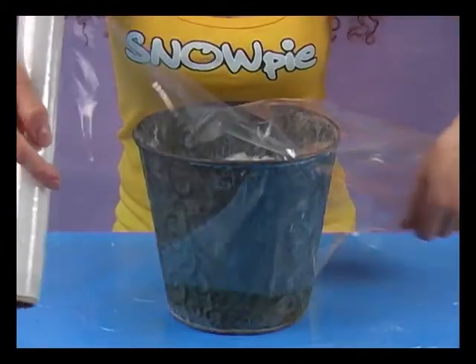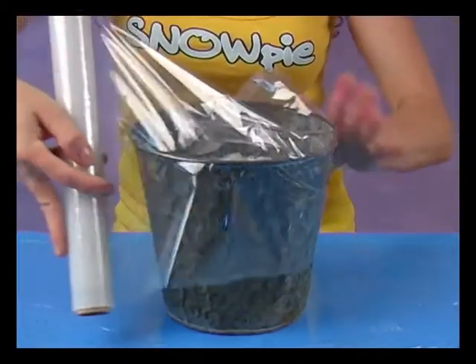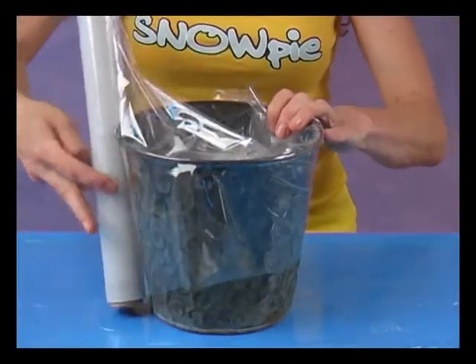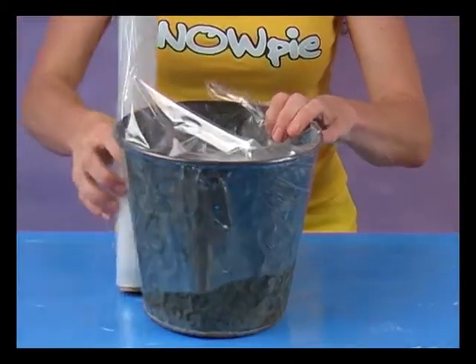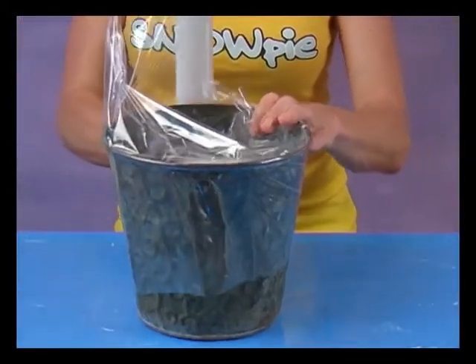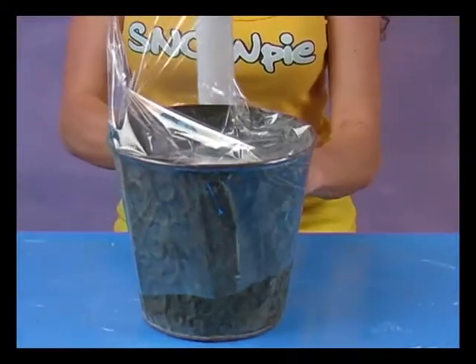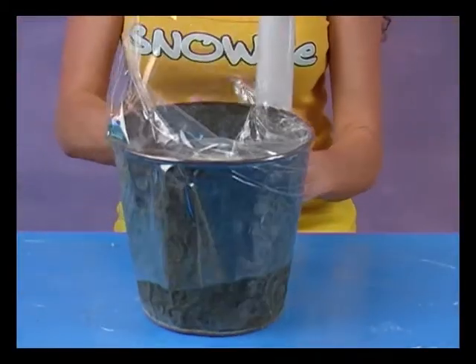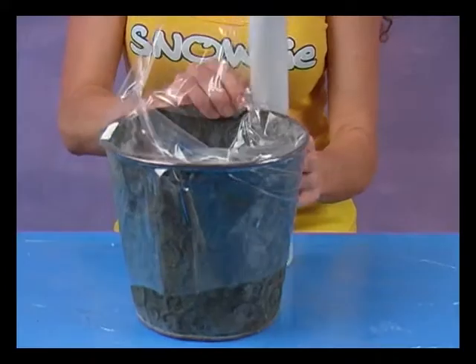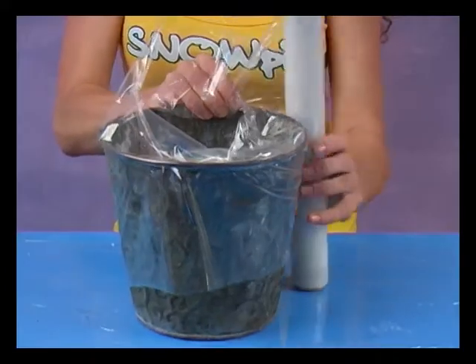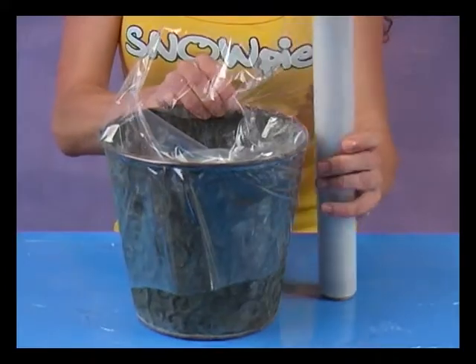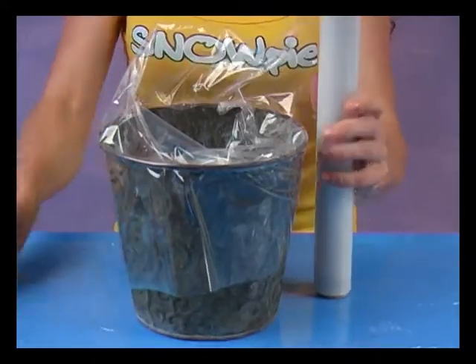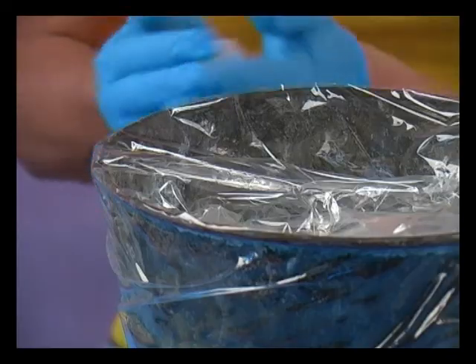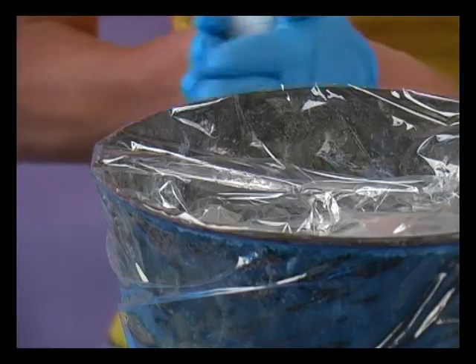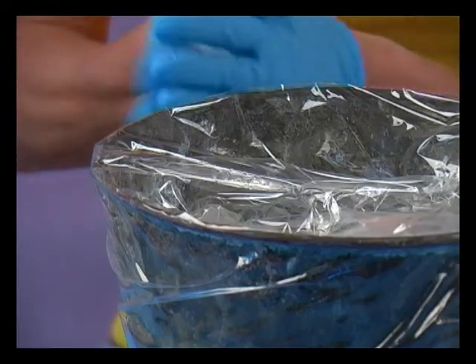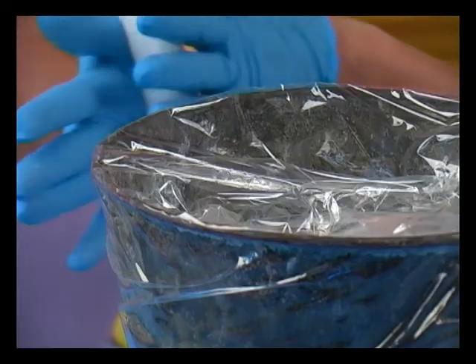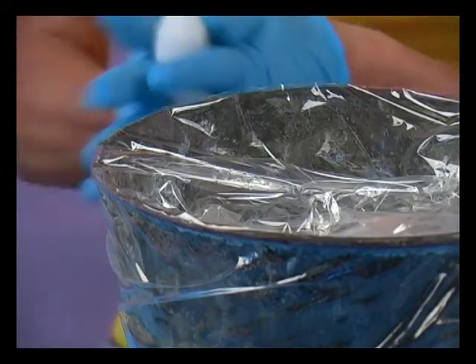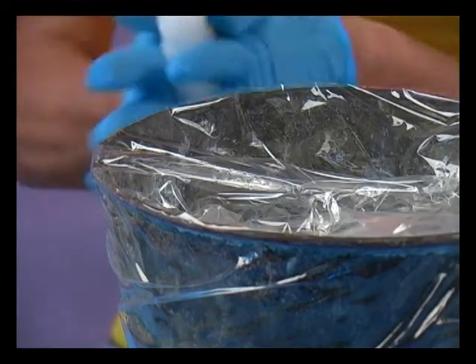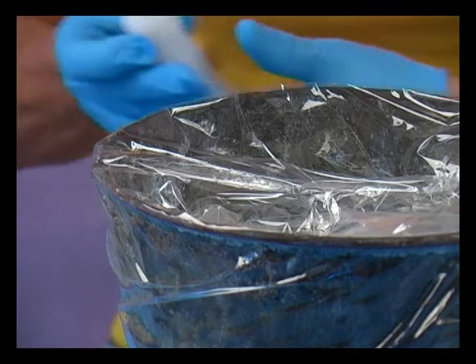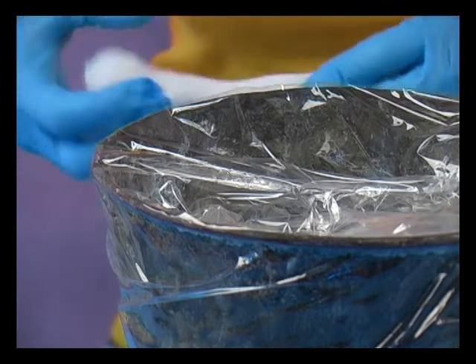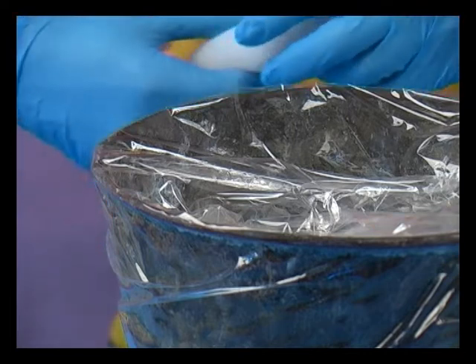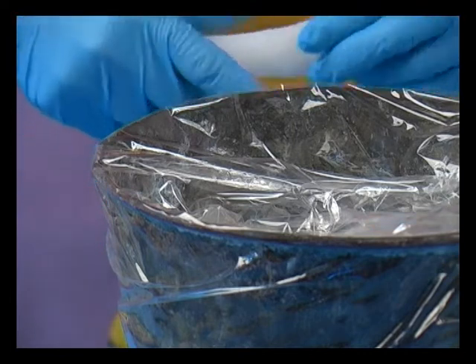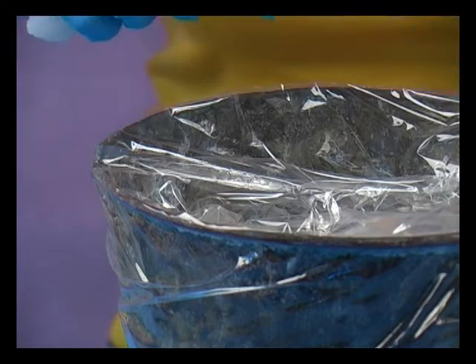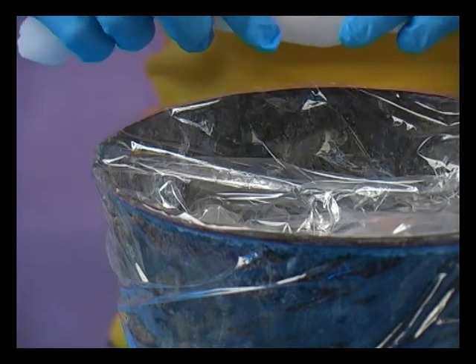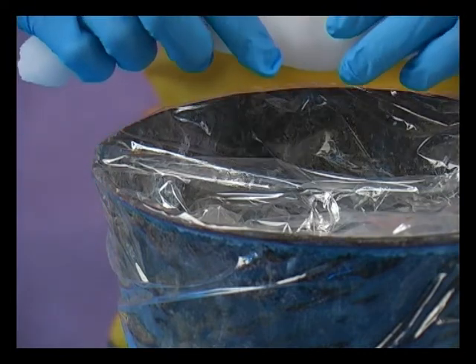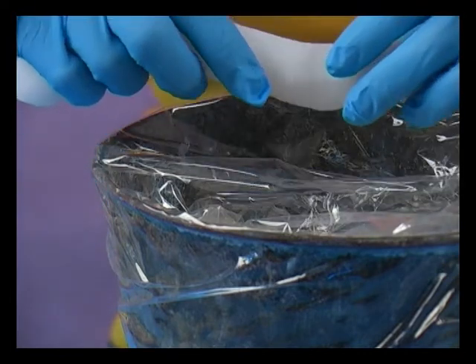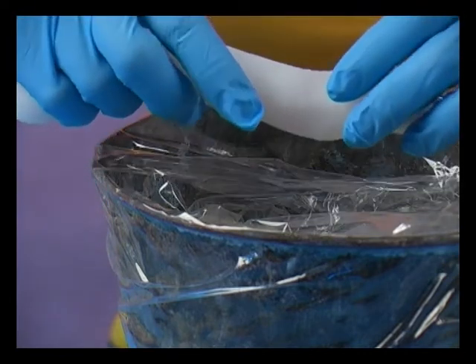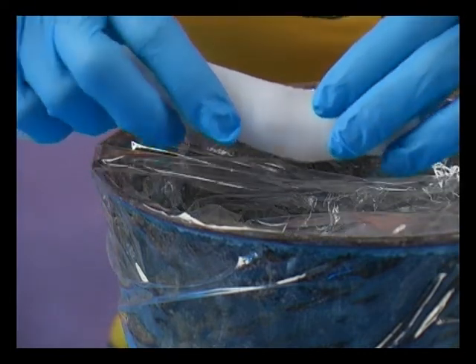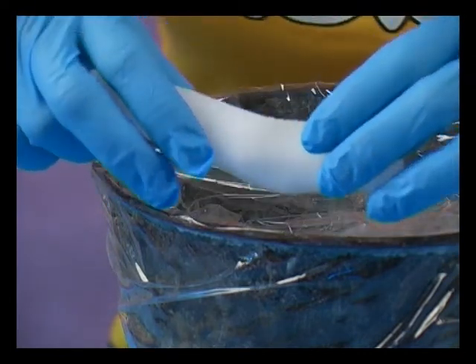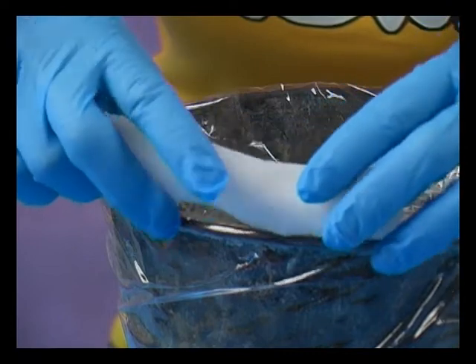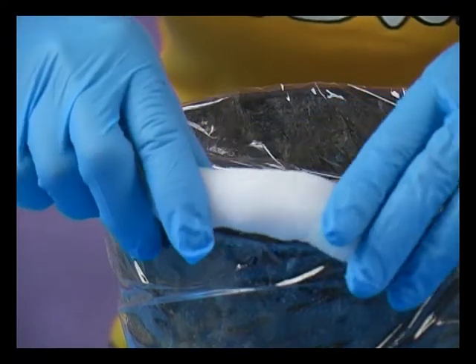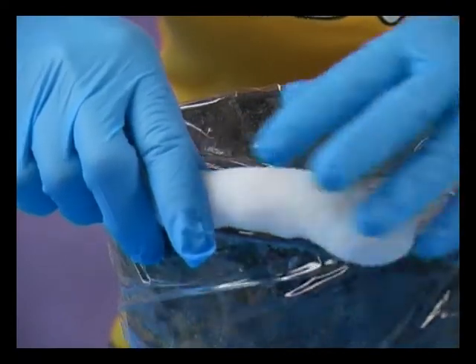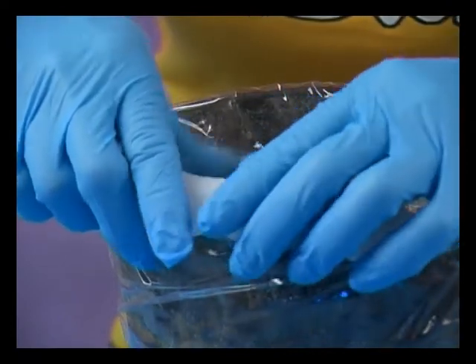If you would like to create some snow magic around the top of a flower pot, use cling film again to cover the pot. Model a suitable piece of Snowpie and press it around the edge of the flower pot. Make the surface a little uneven to keep it looking natural.